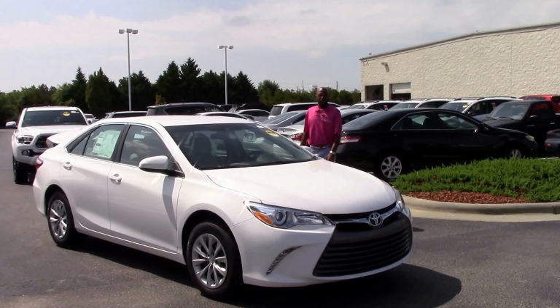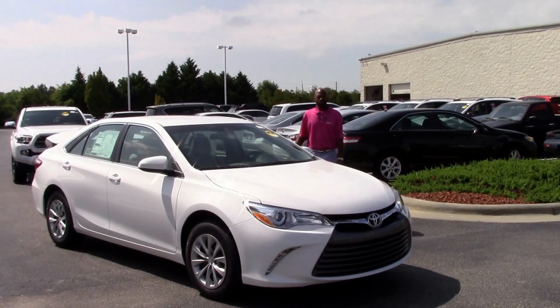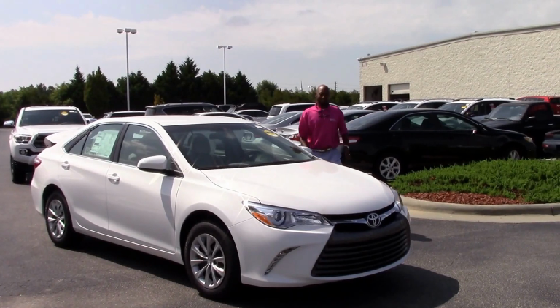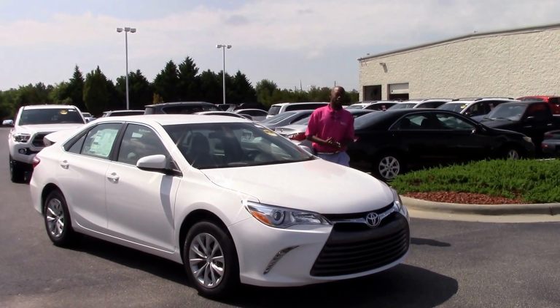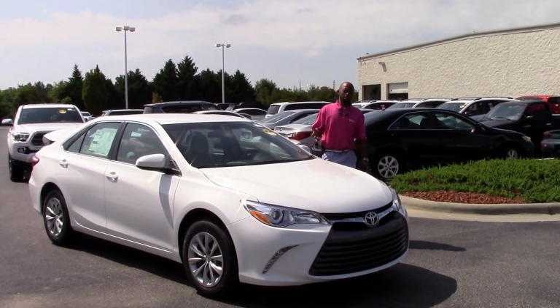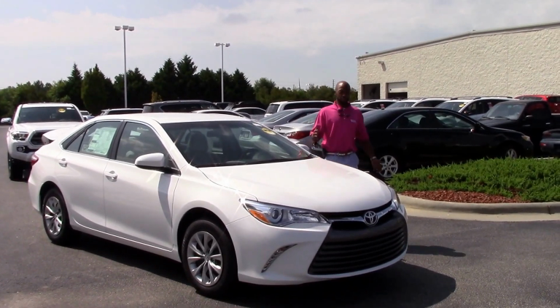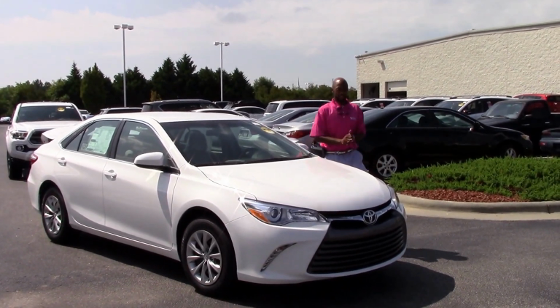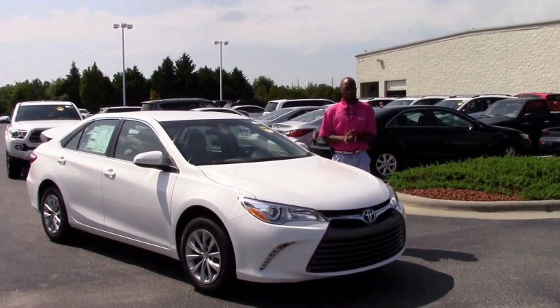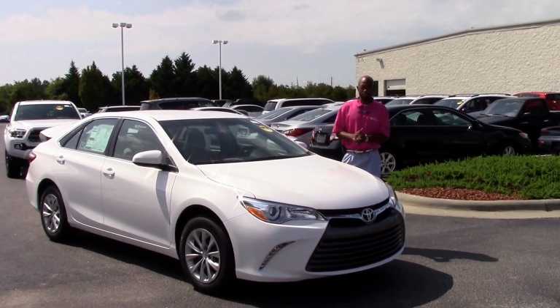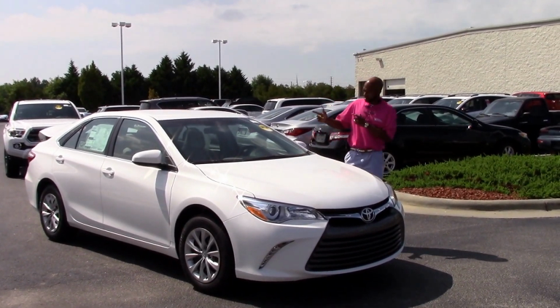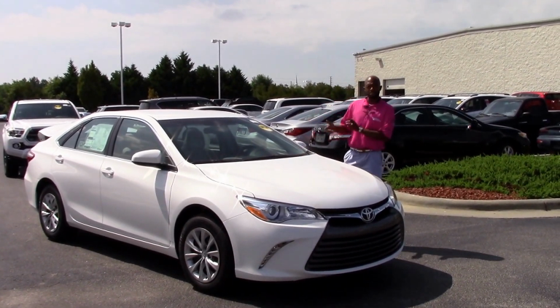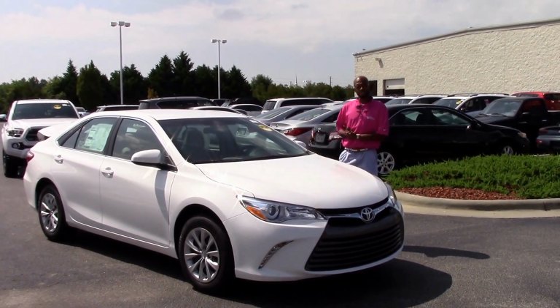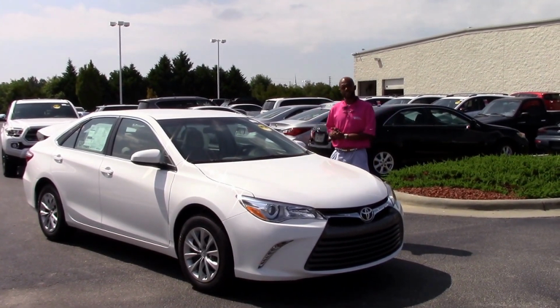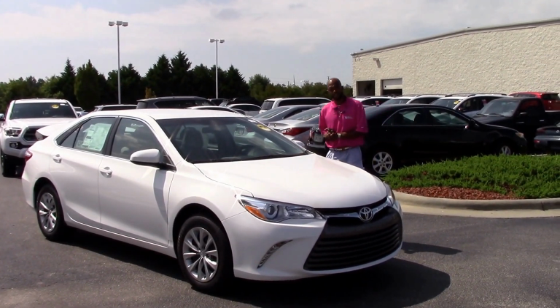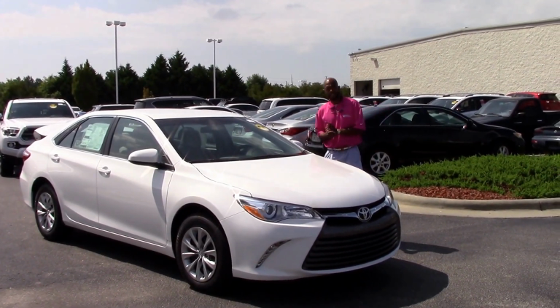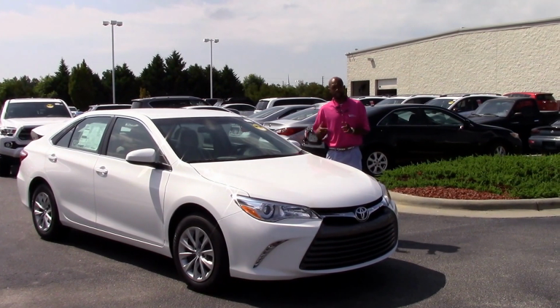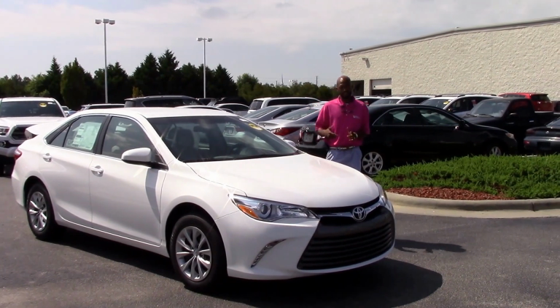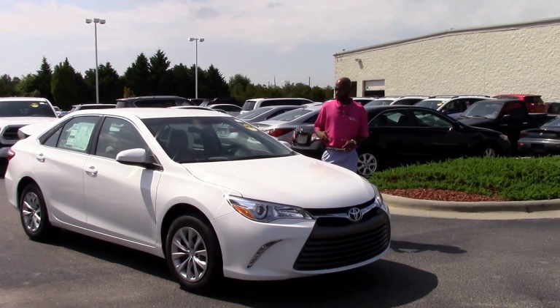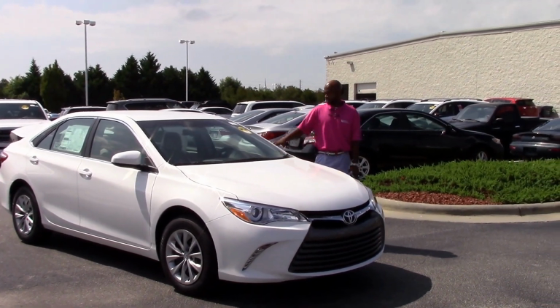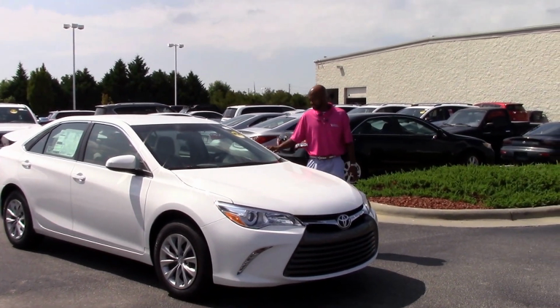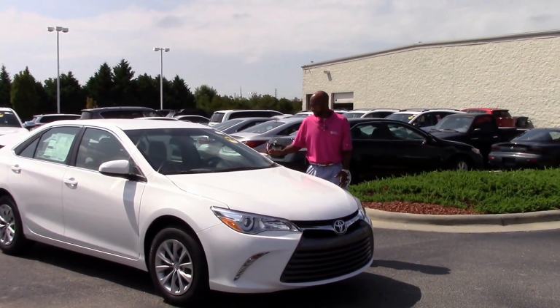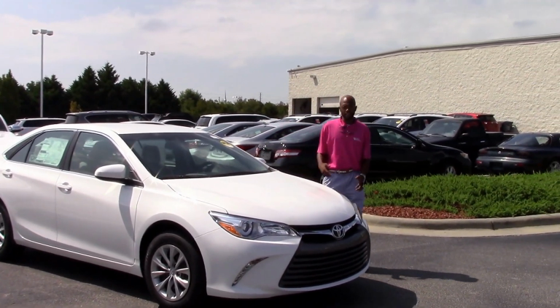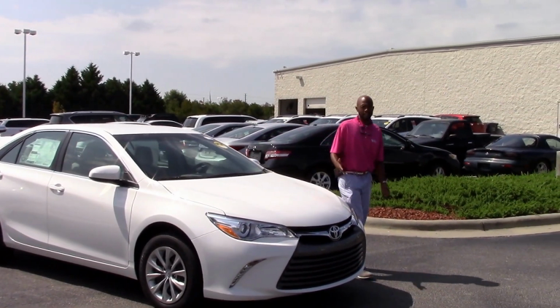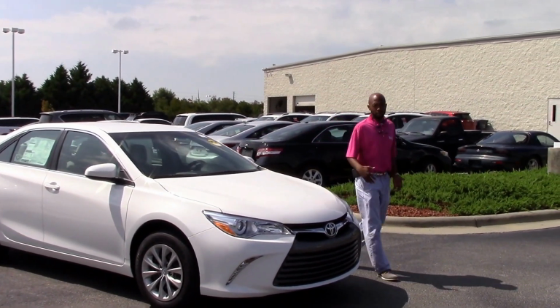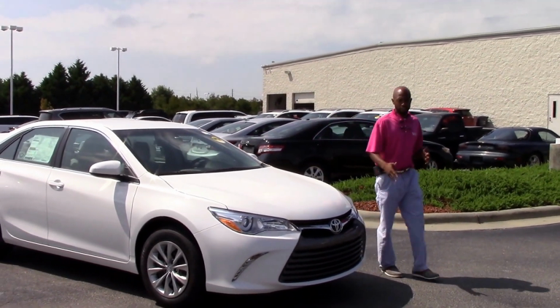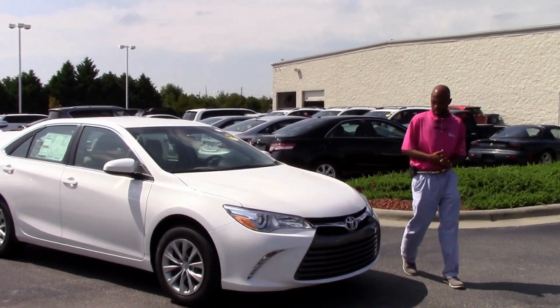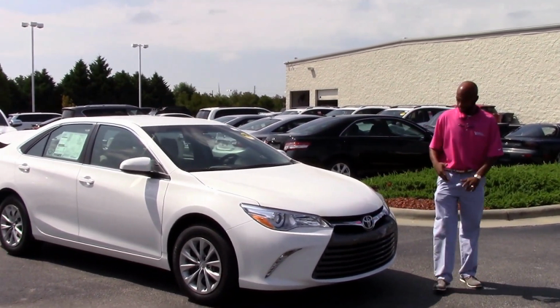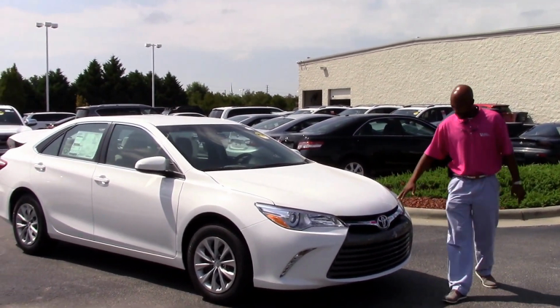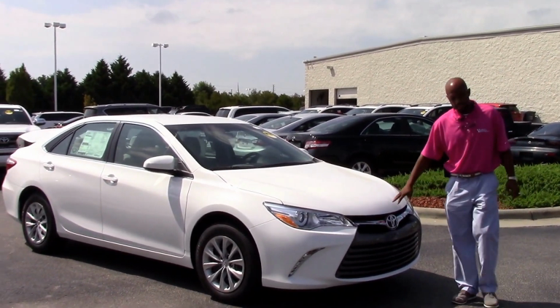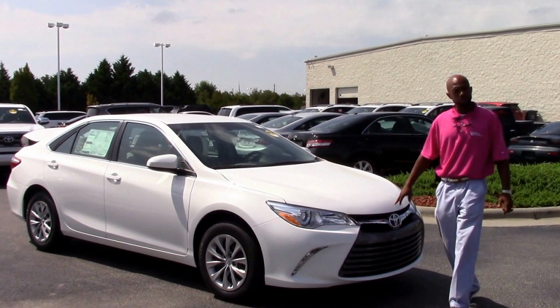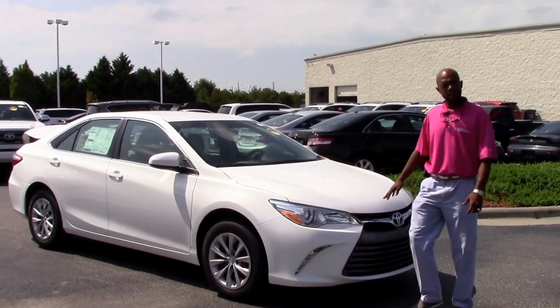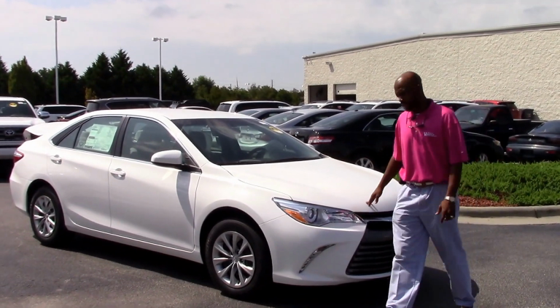Hello everyone, this is Darius Williams at Hubert Vester Toyota in Wilson. Let's talk about this 2017 Camry LE model. The stock number is TN9455, and this is the super white color.